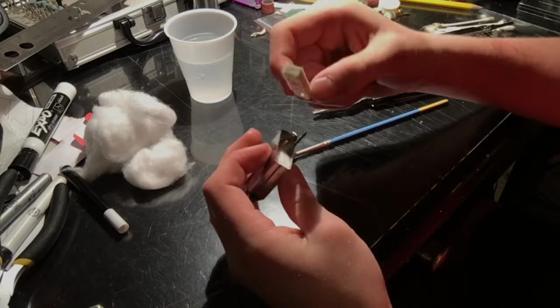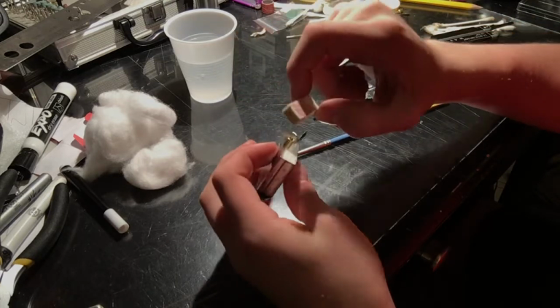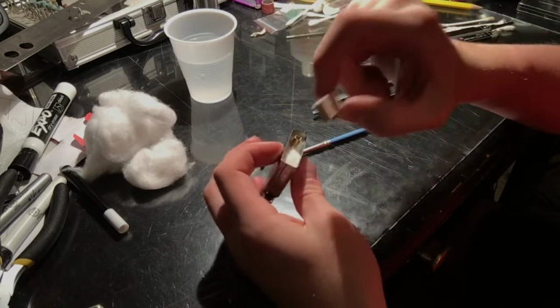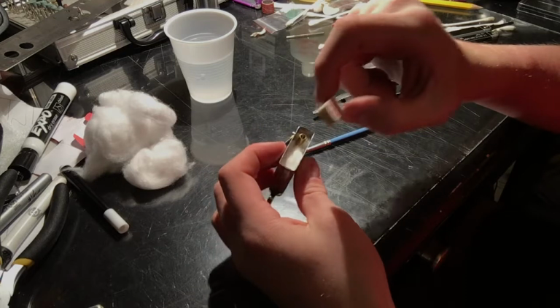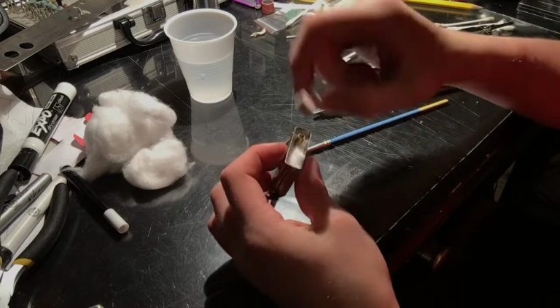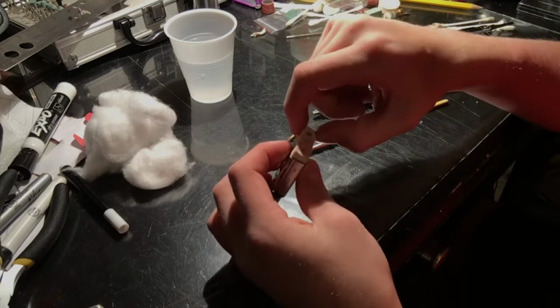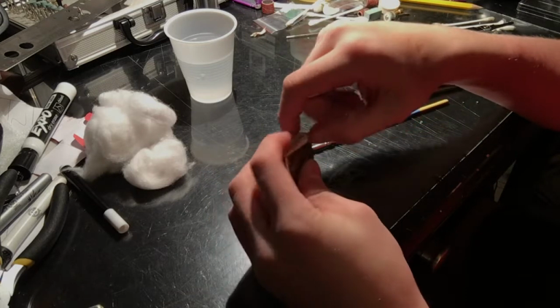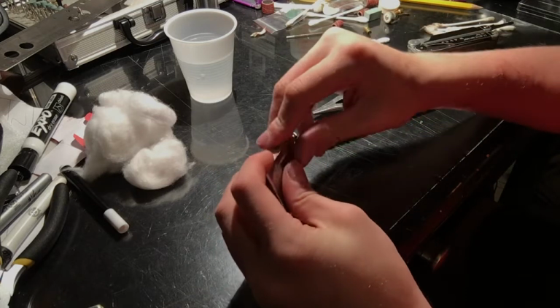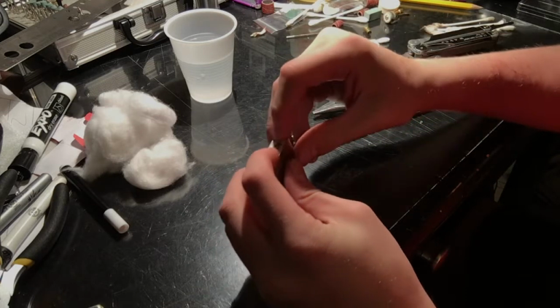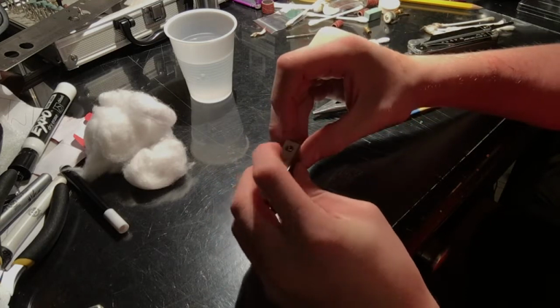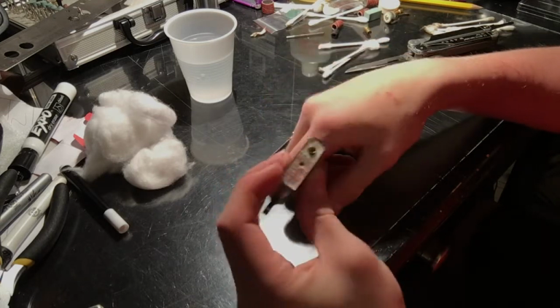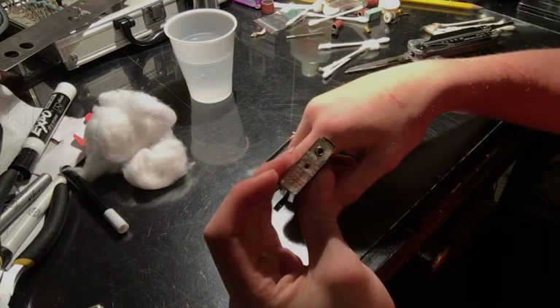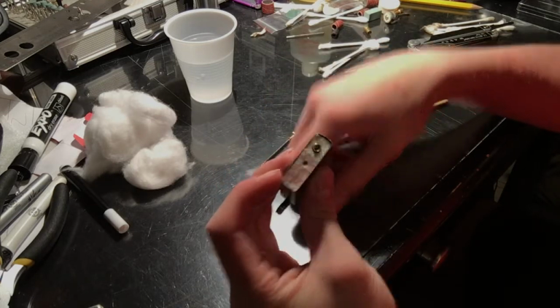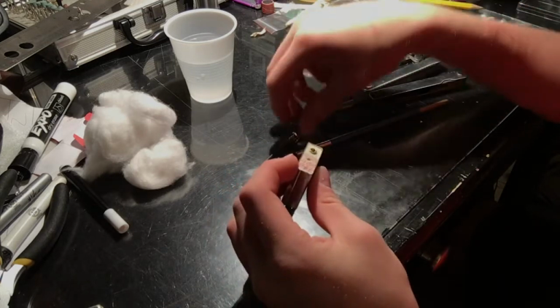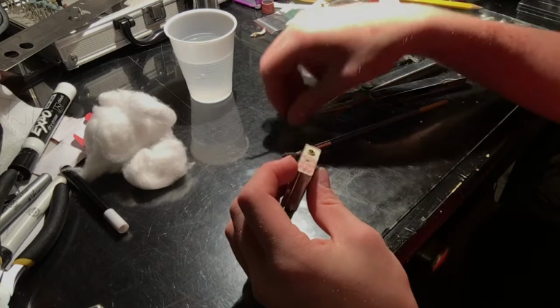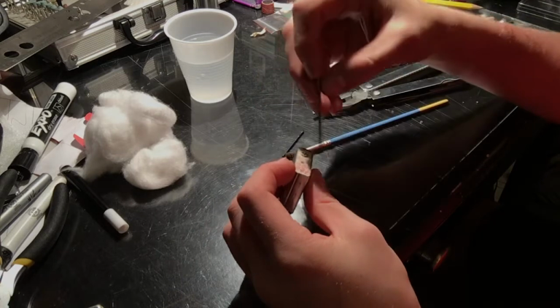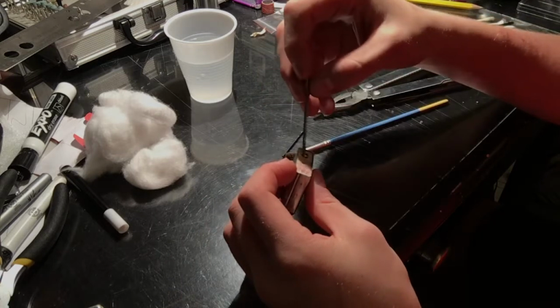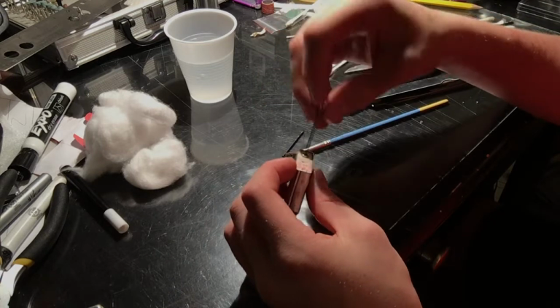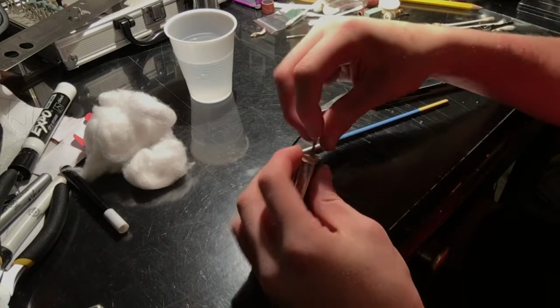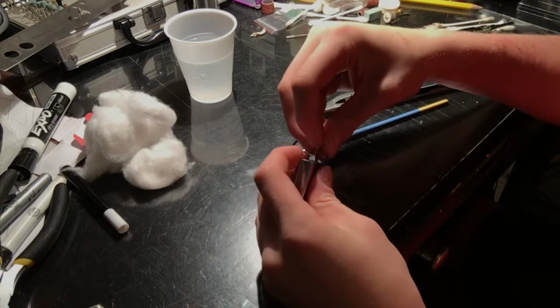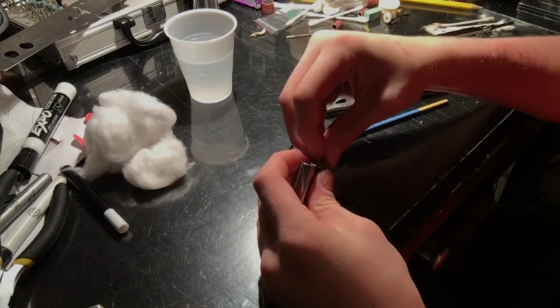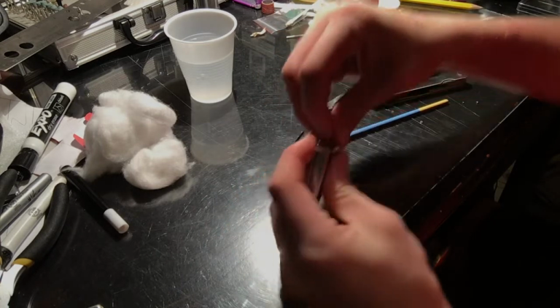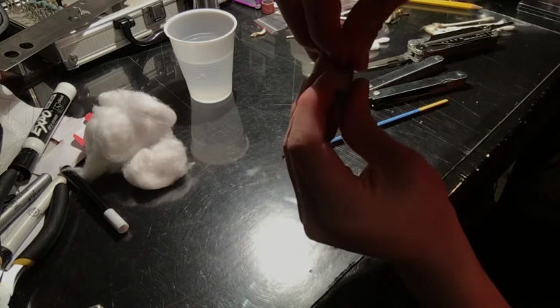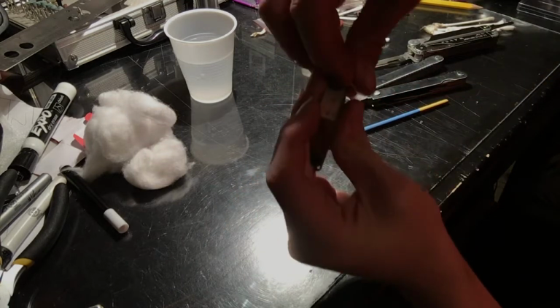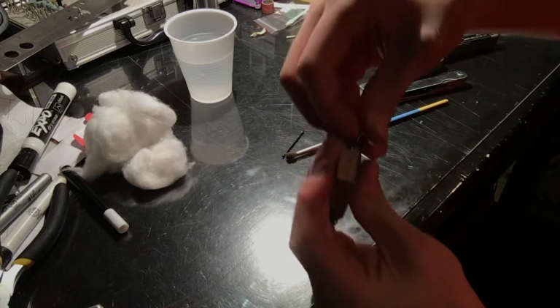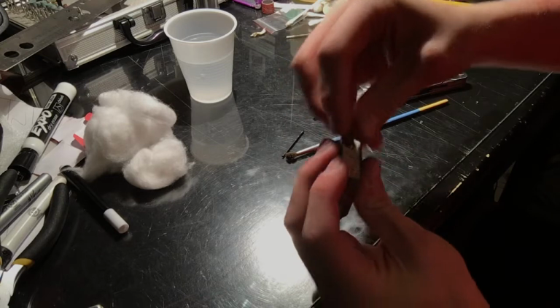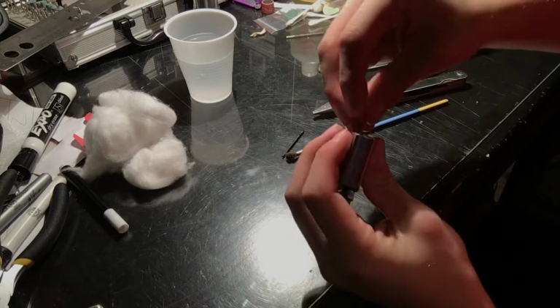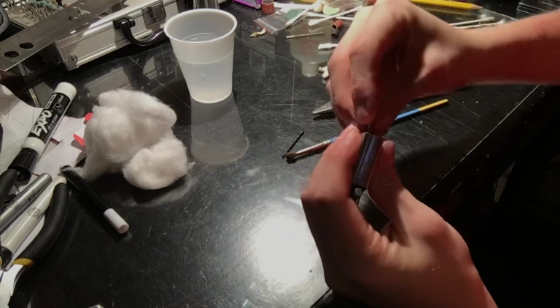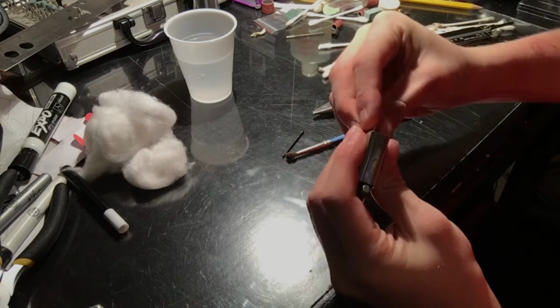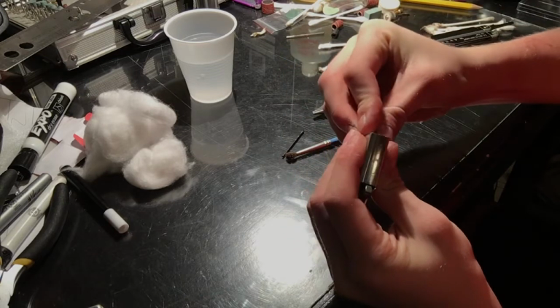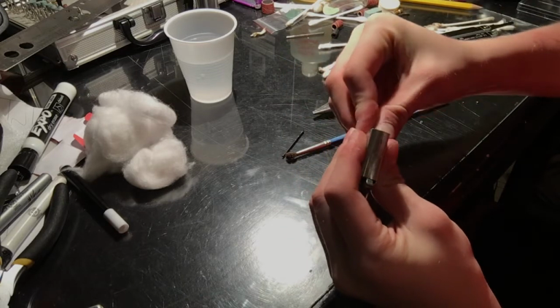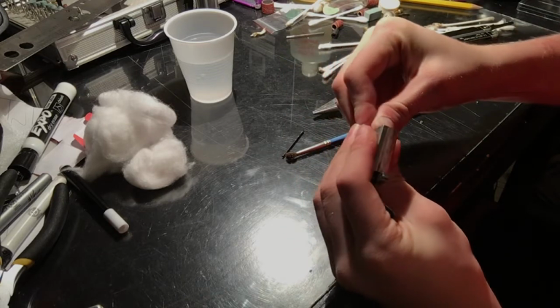Put the felt pad — or filter, as some people might refer to it — in first, and then put your spring in. Only then can you screw this back together. We're going to screw that back together.